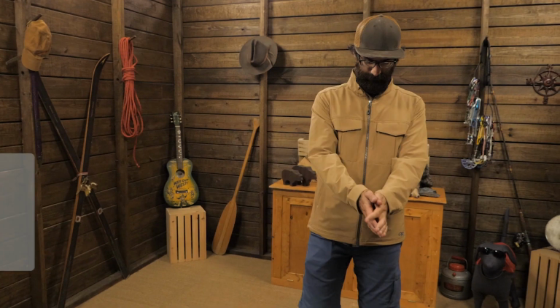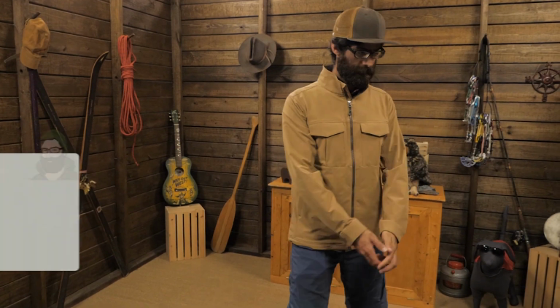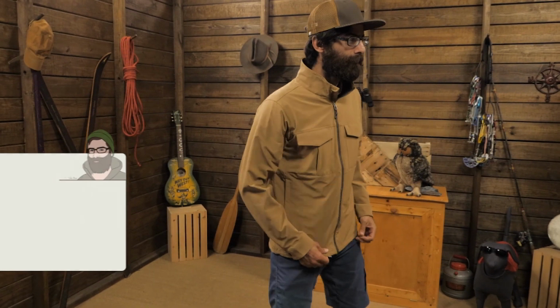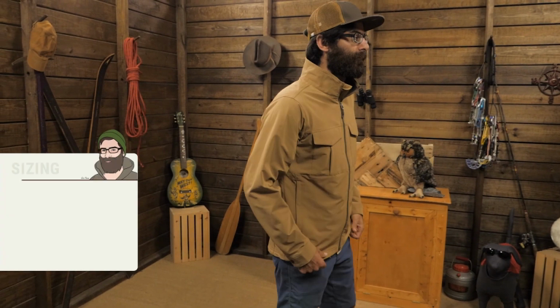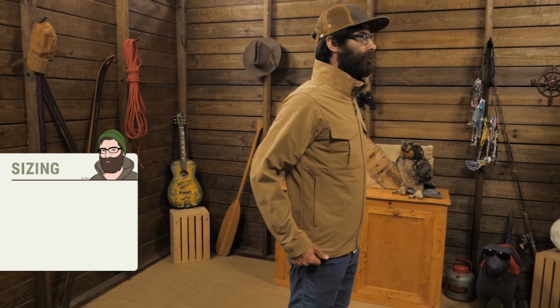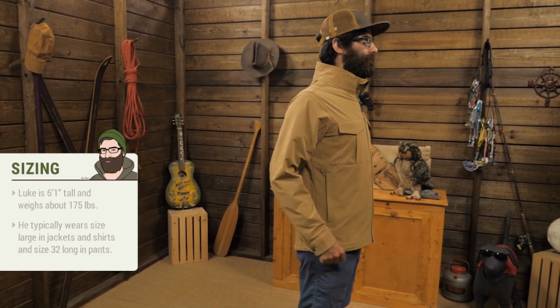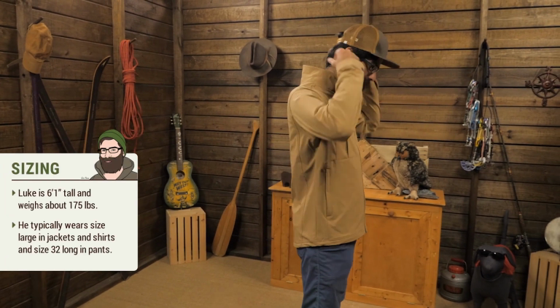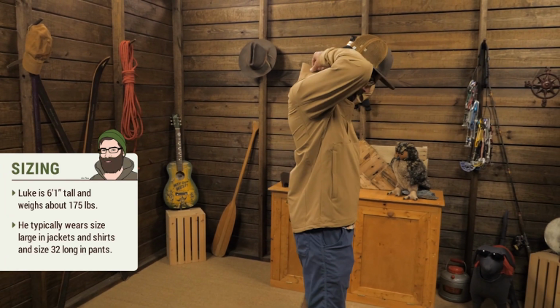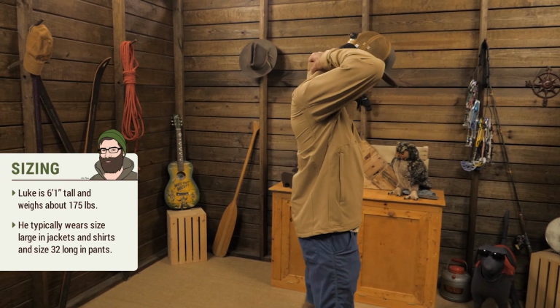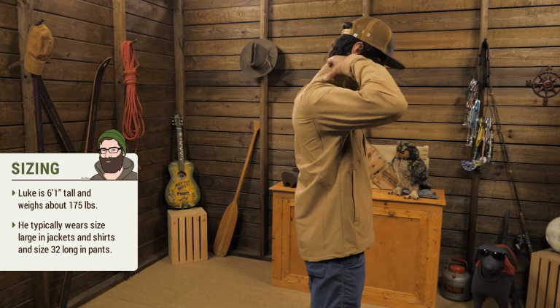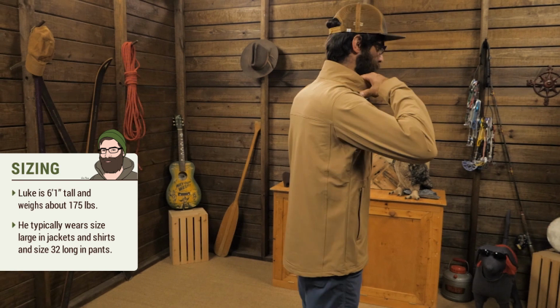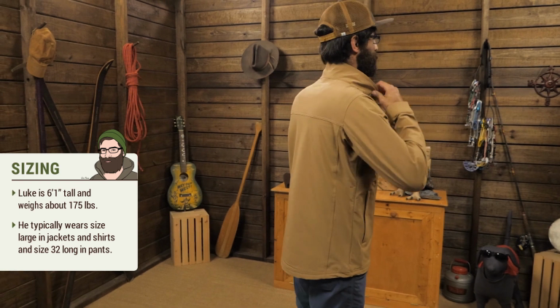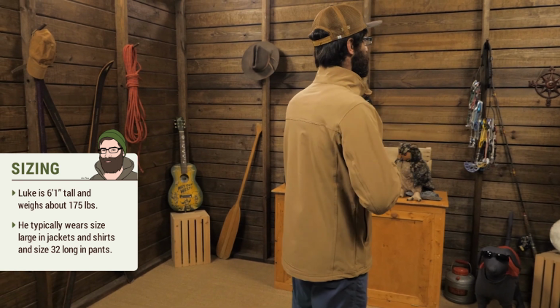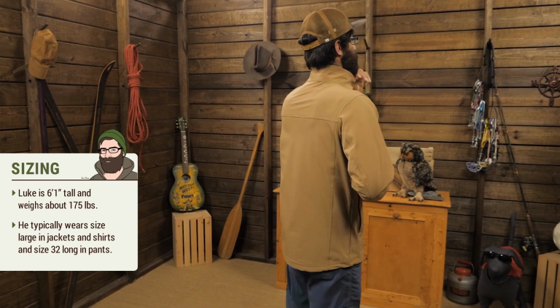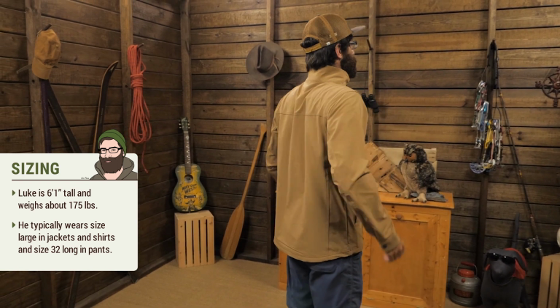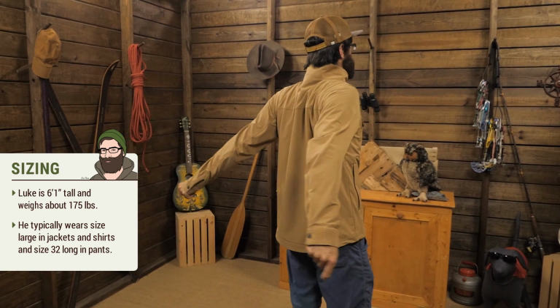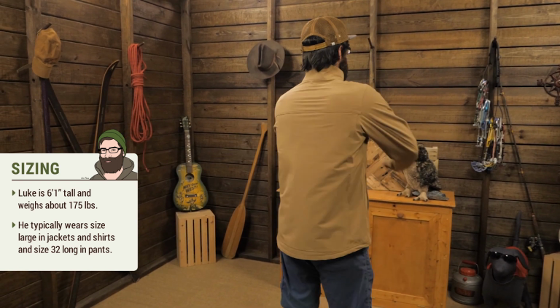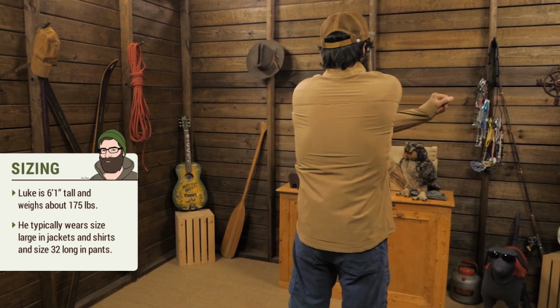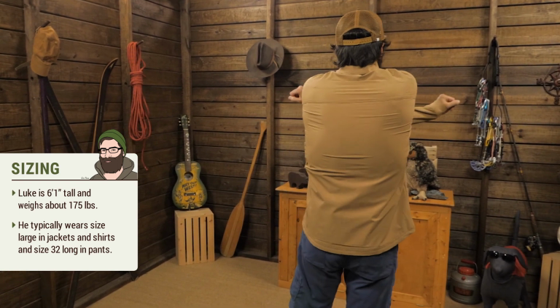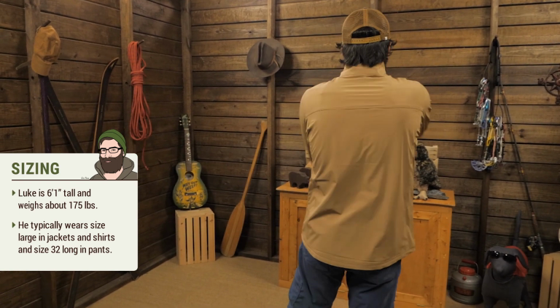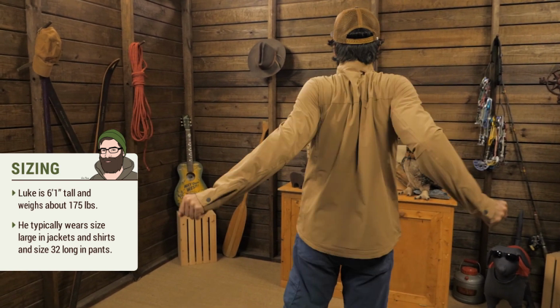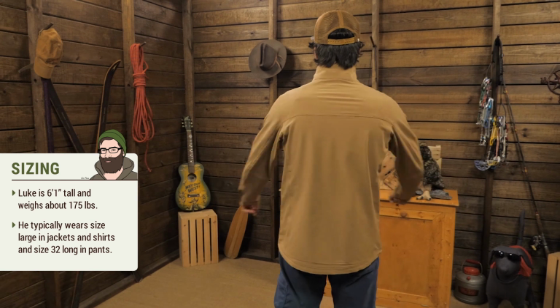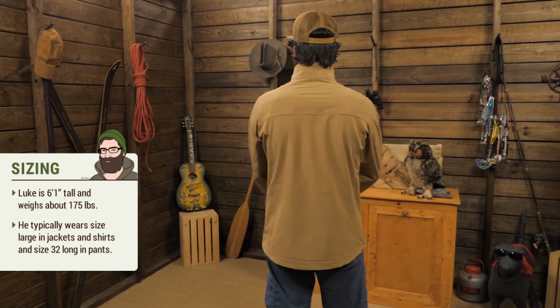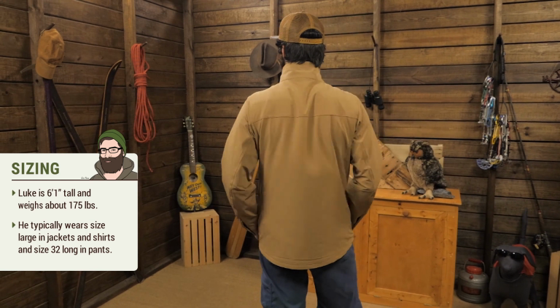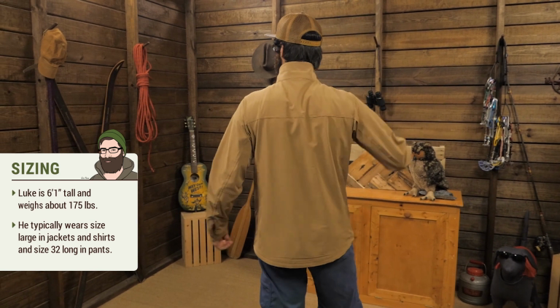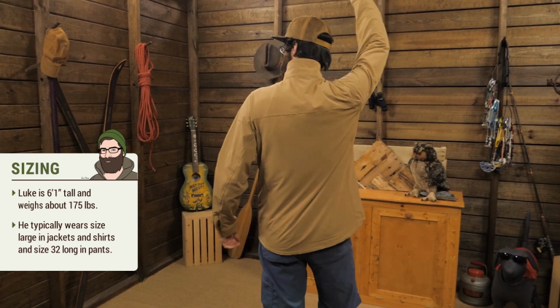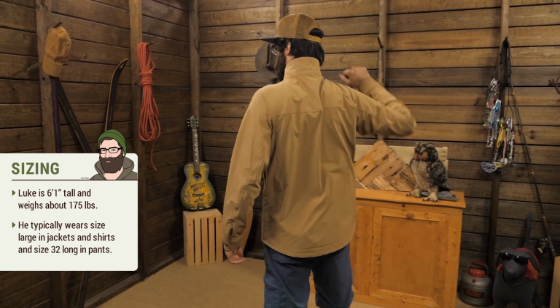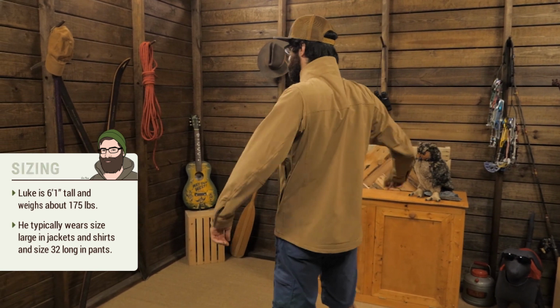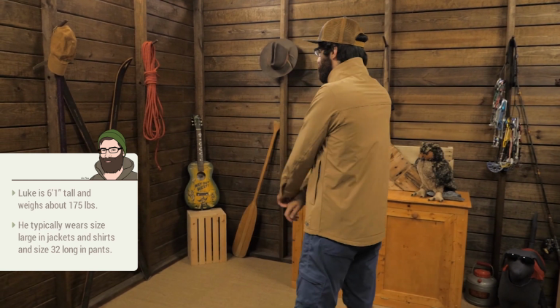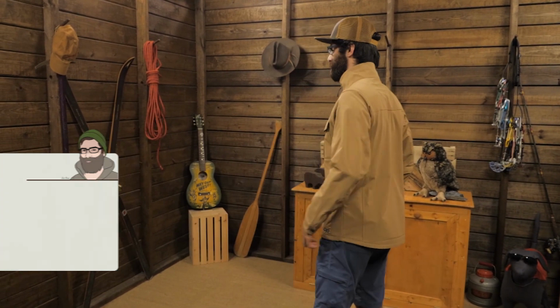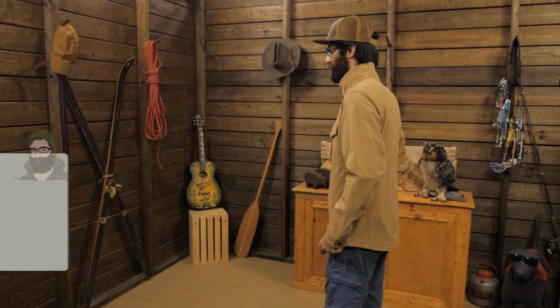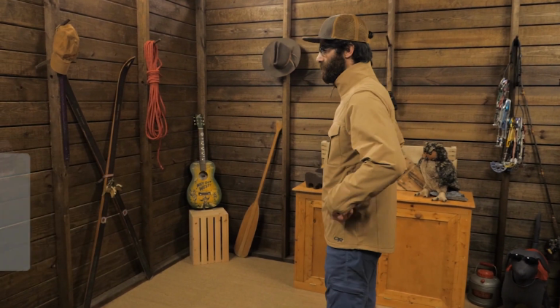It is a pretty trim fit and I am wearing a large. It gives a little bit of room for layers underneath, but not a whole lot. It definitely feels appropriate, and with this super stretchy soft shell material, it is really easy to move around in.